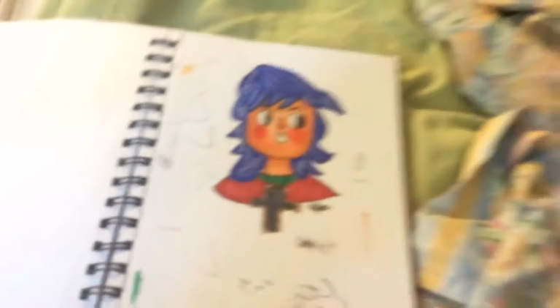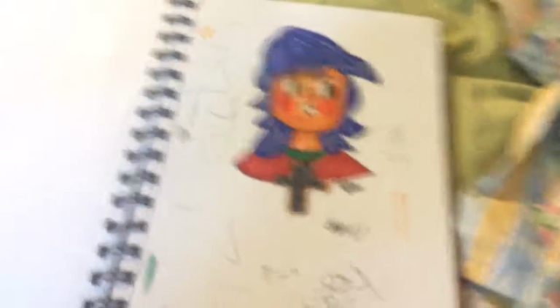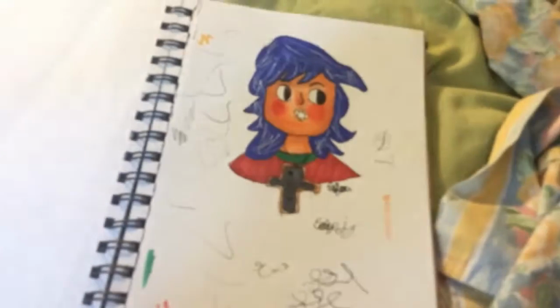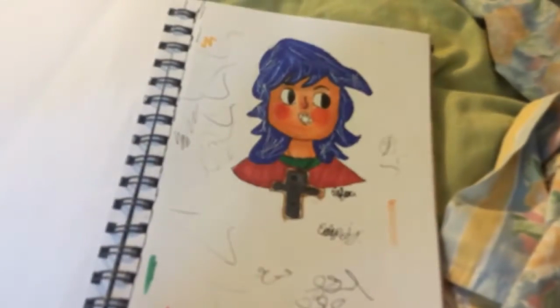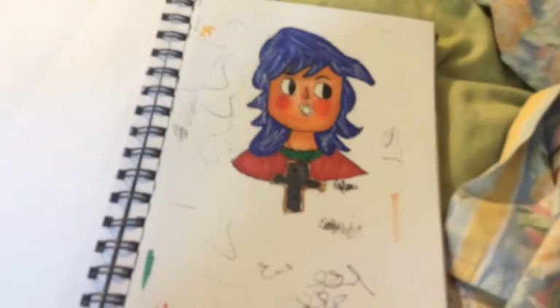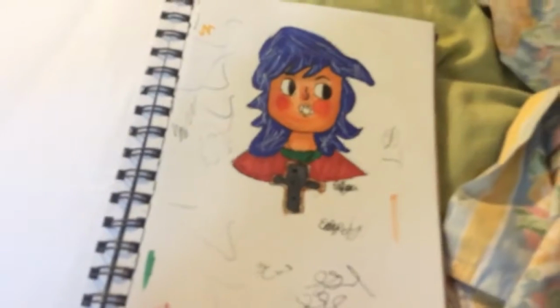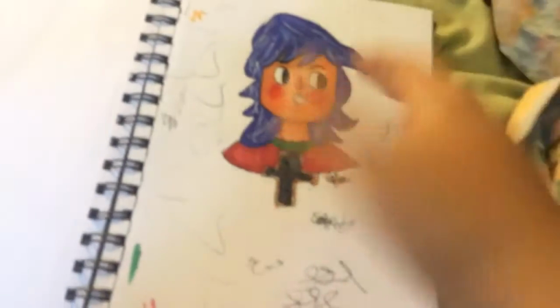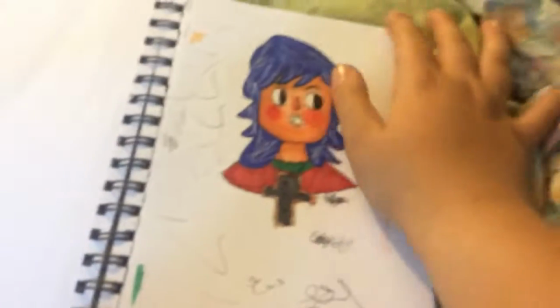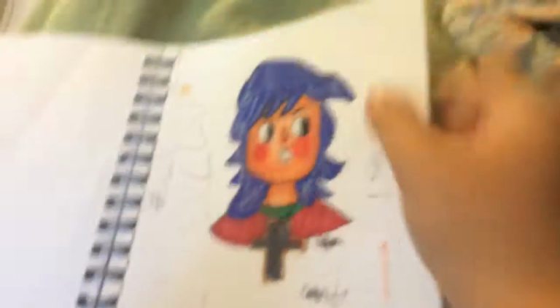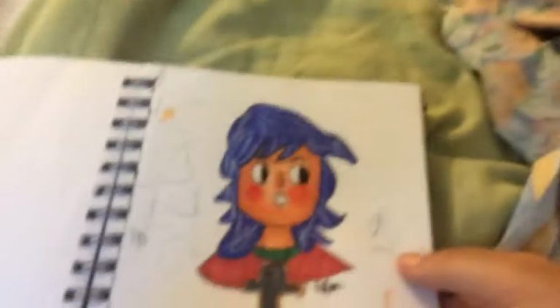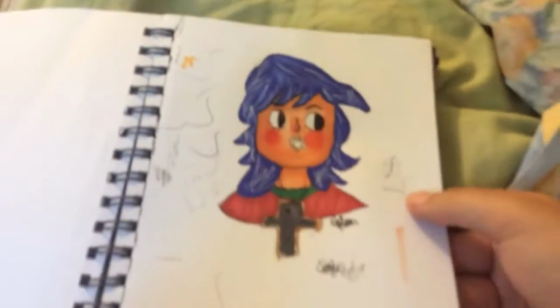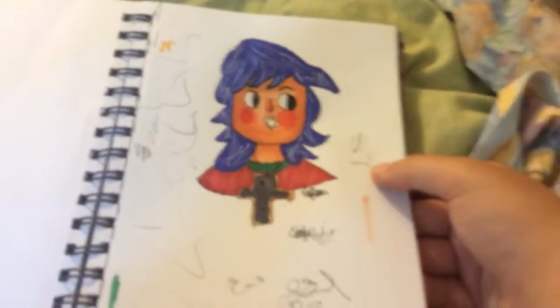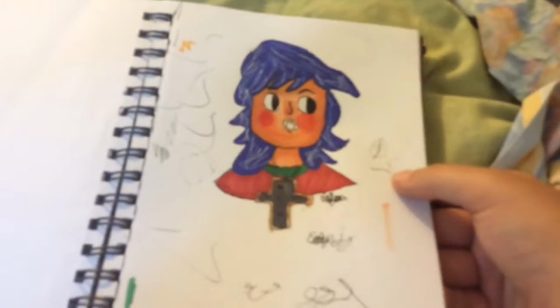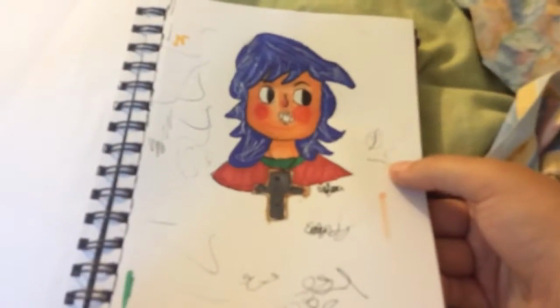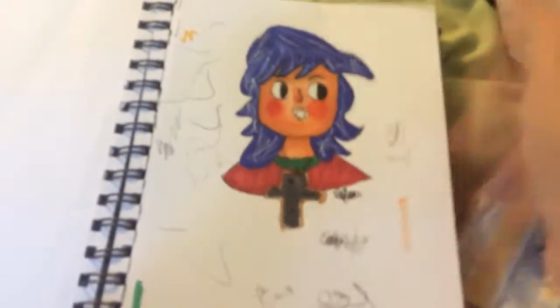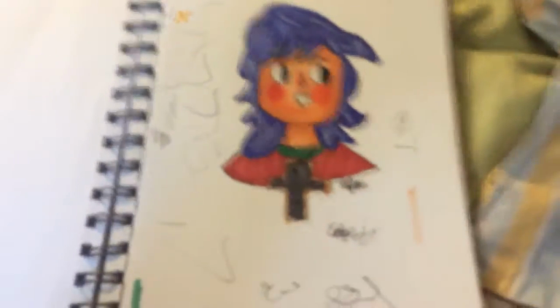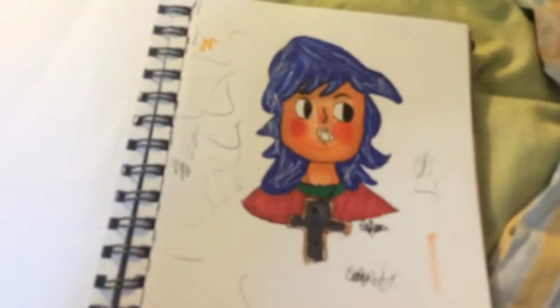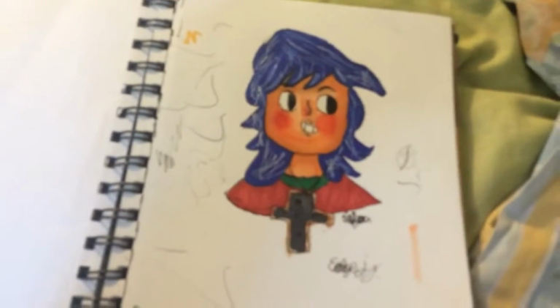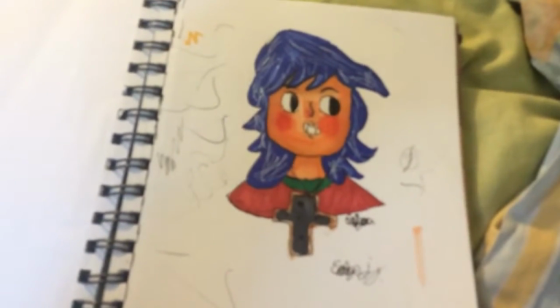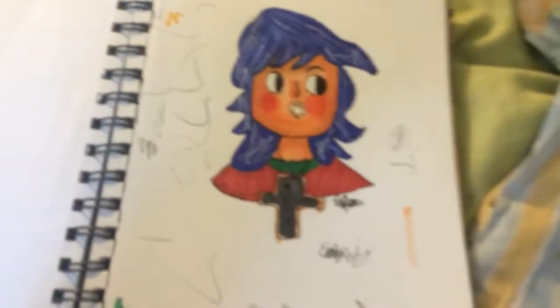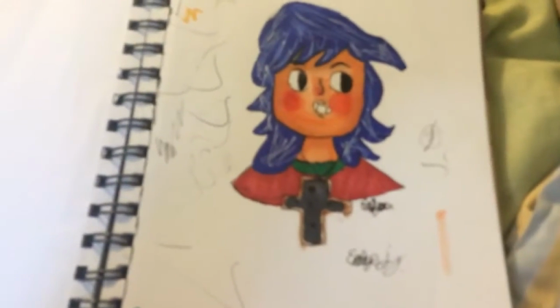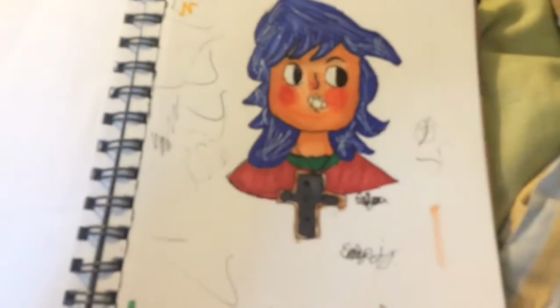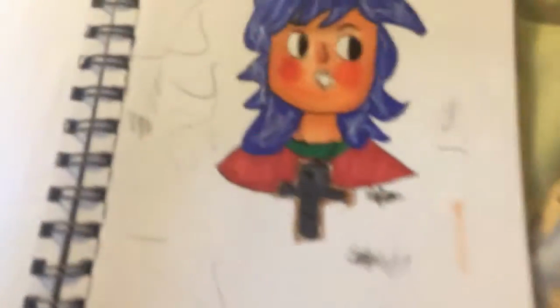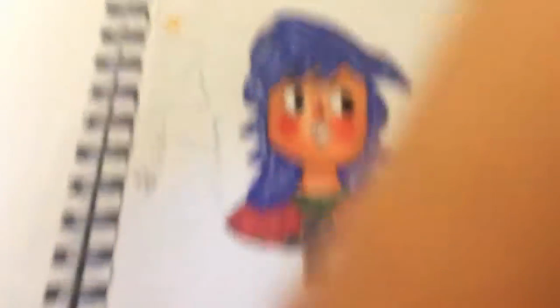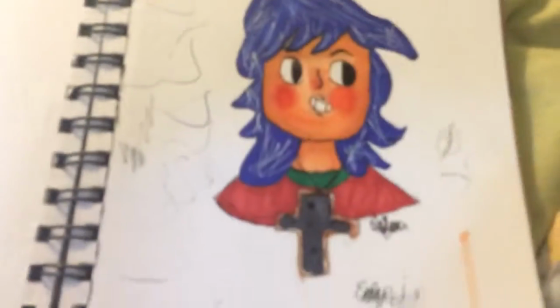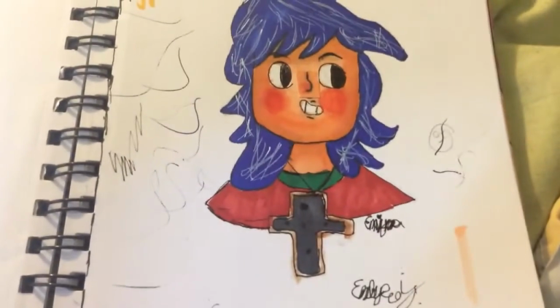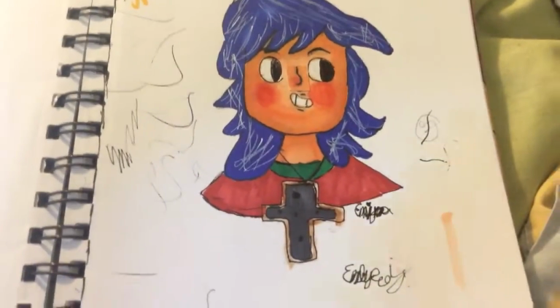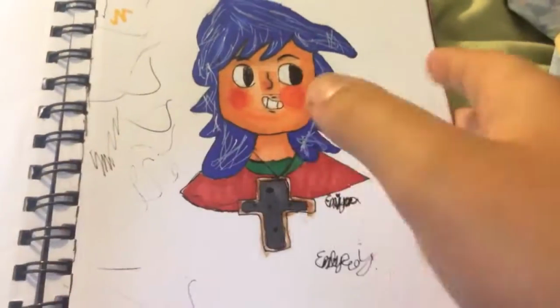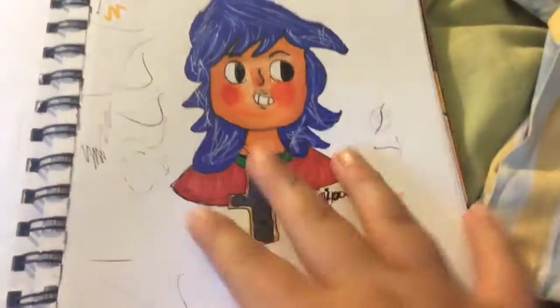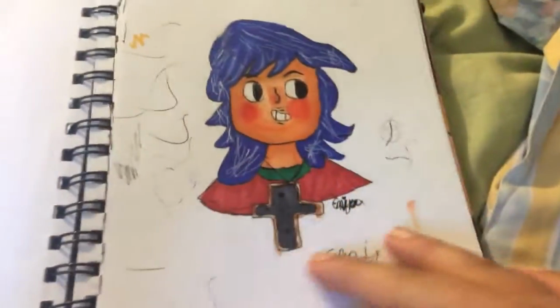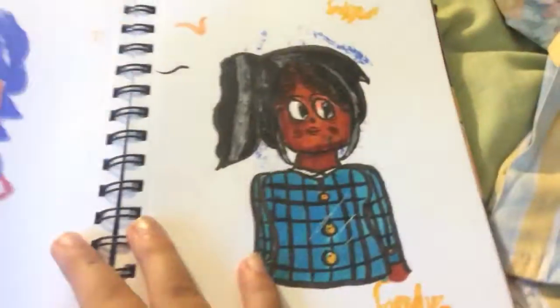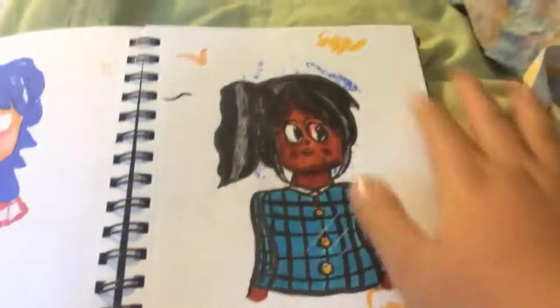Oh, this is a drawing of Mike. I don't know what's going on — it won't focus. But this is a drawing of Mike and I really like this drawing. I really like how it did the coloring and blending. My iPad won't focus. There we go. I really like how it did the blending and shading.